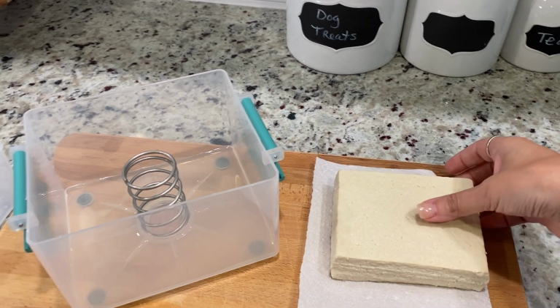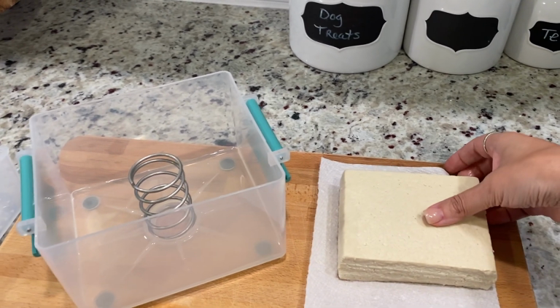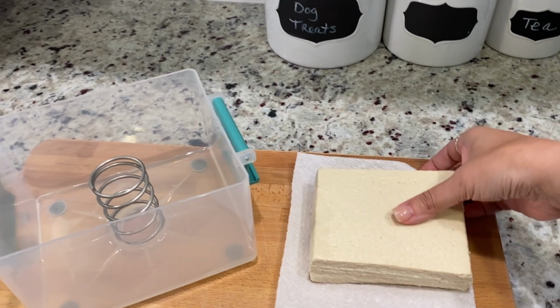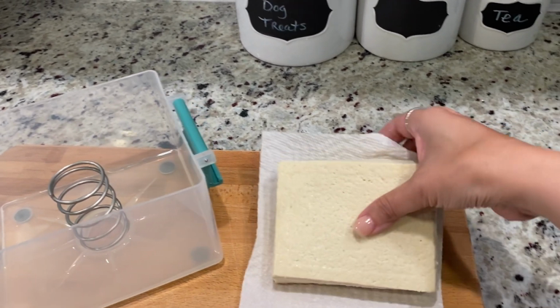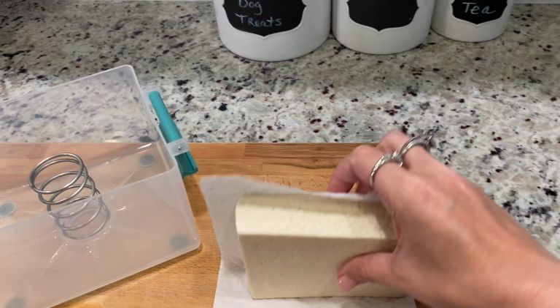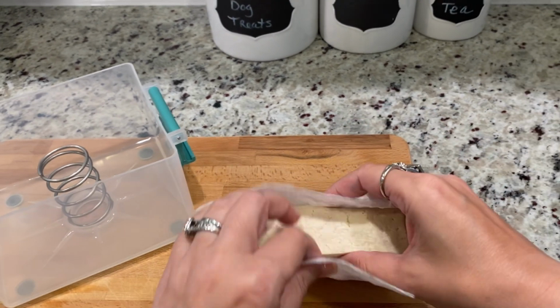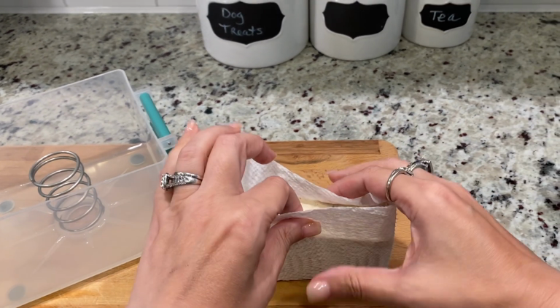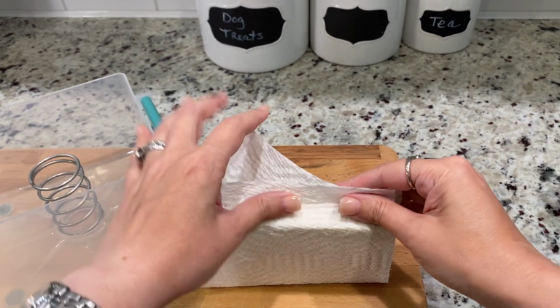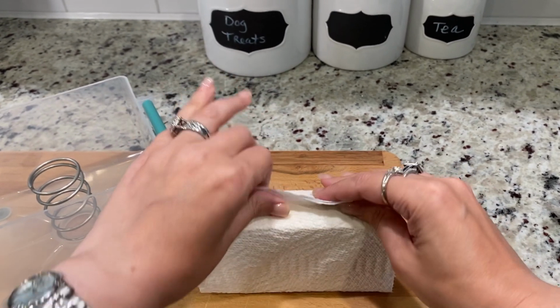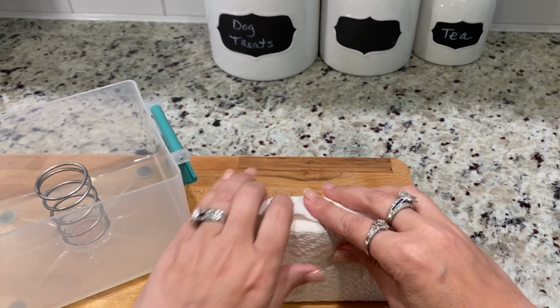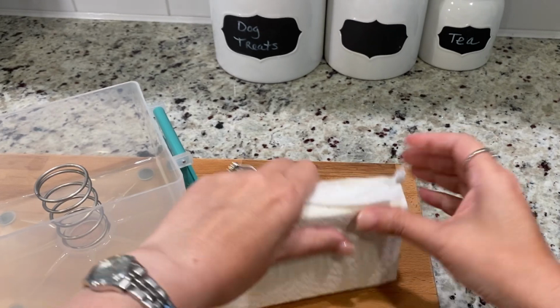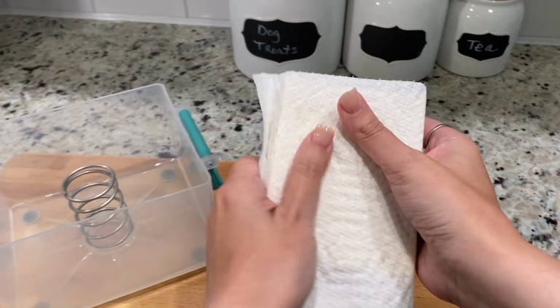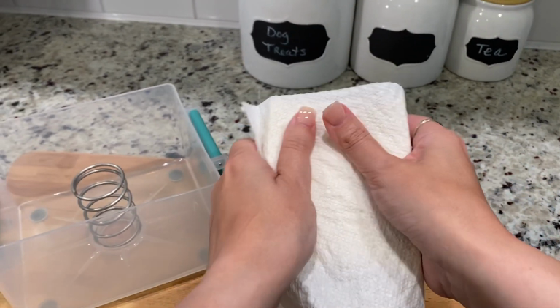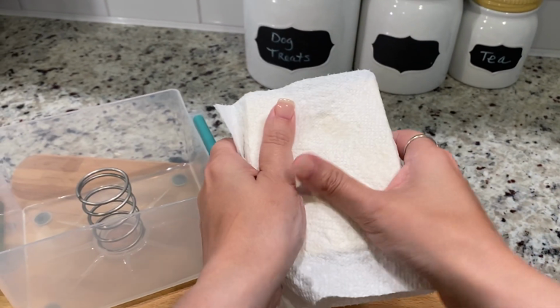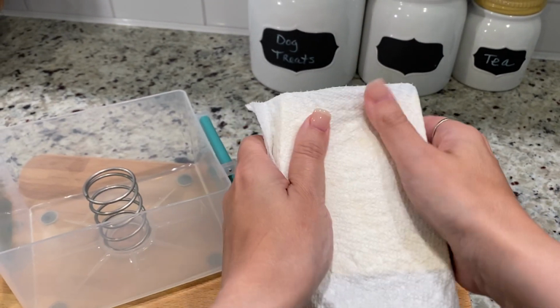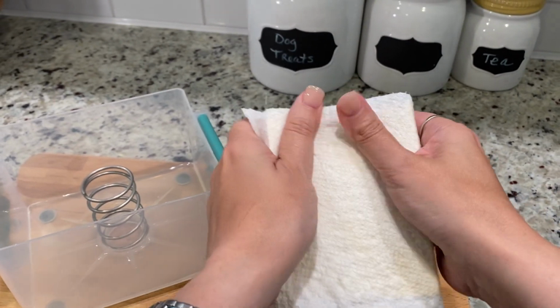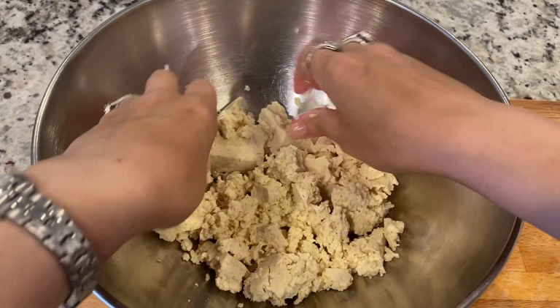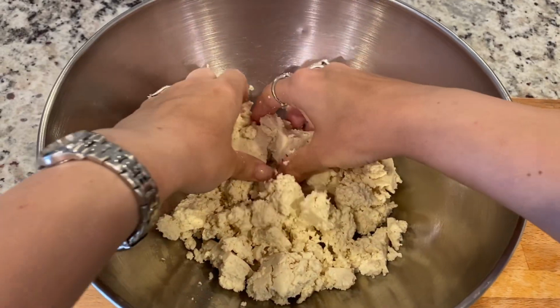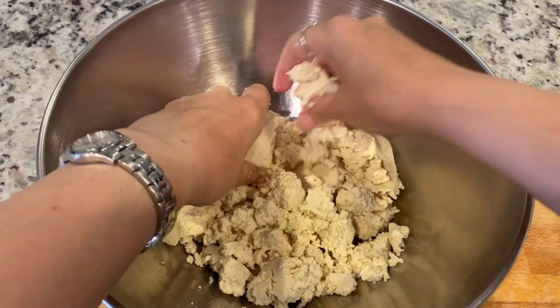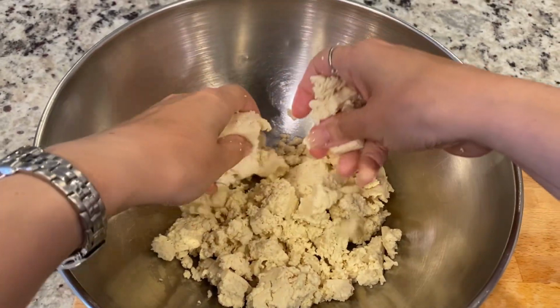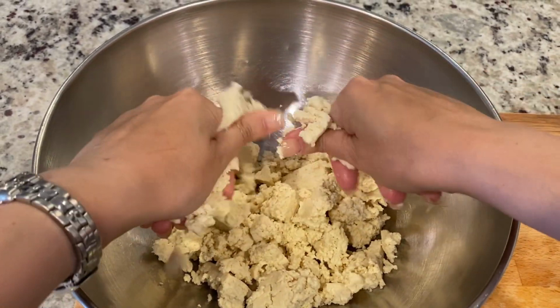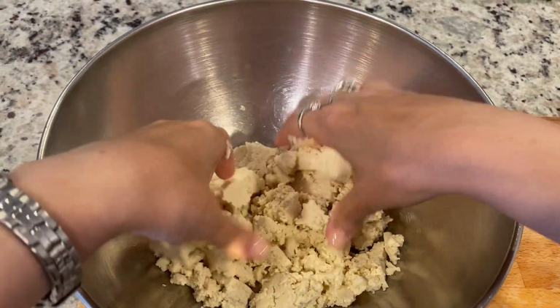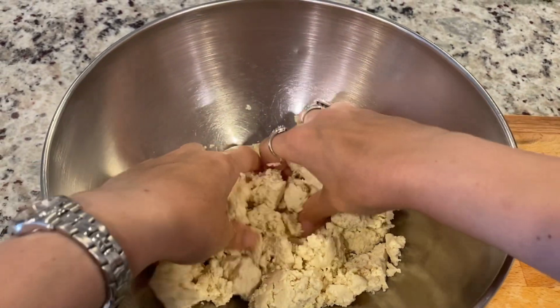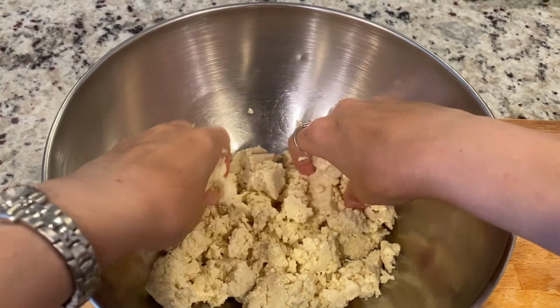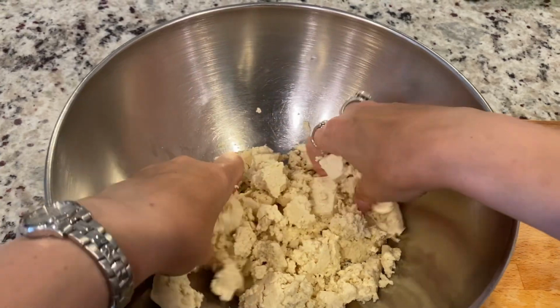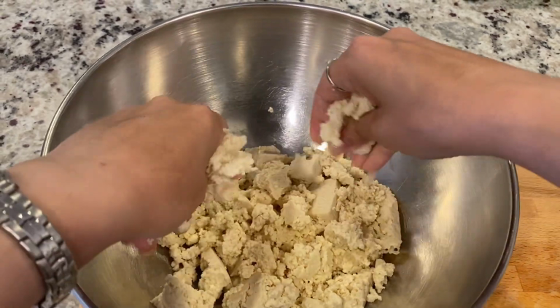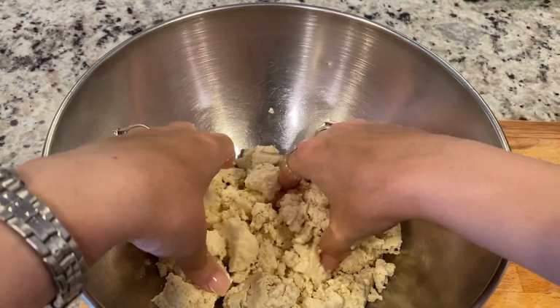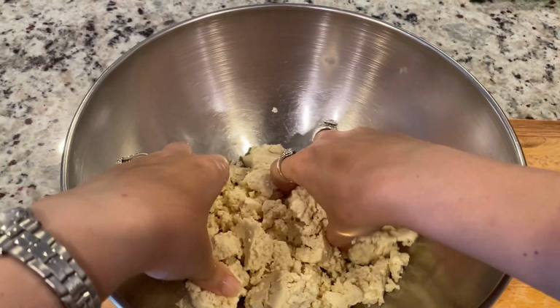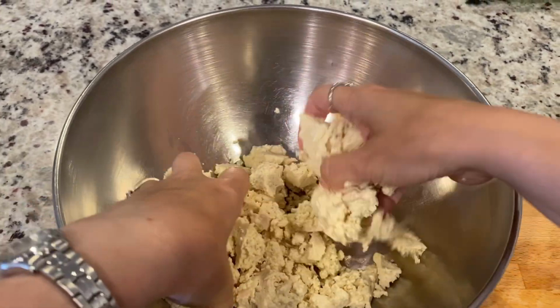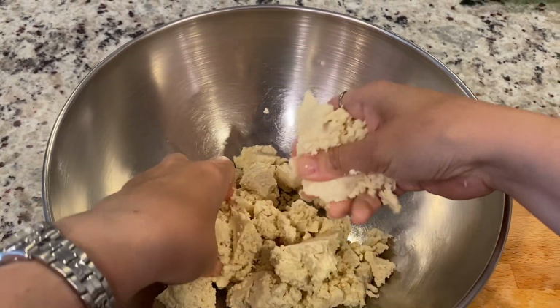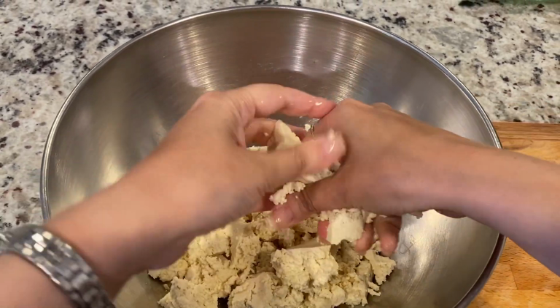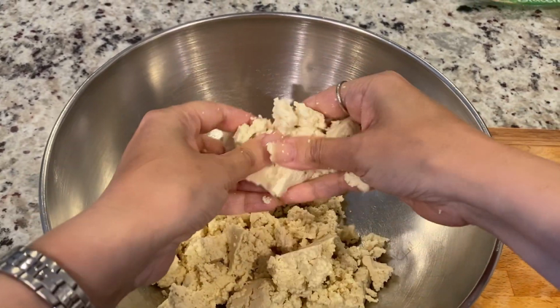I always take a paper towel and dry the outside off. Now you can slice or crumble your tofu and cook it however you like. It's perfect for frying, baking, and adding to your favorite dishes.